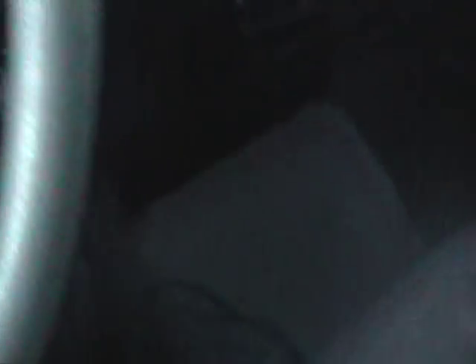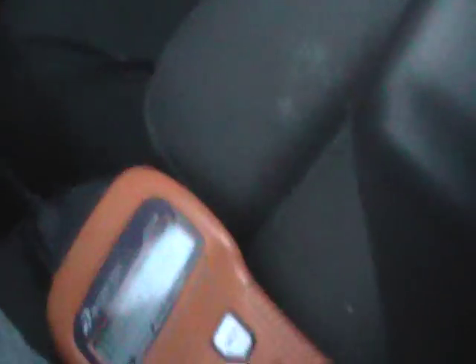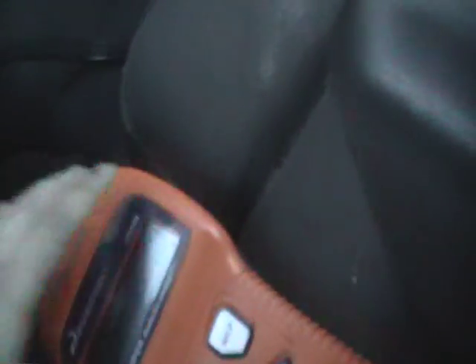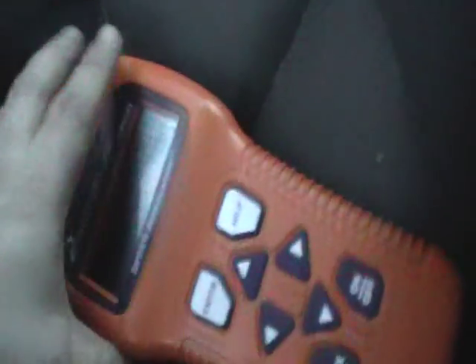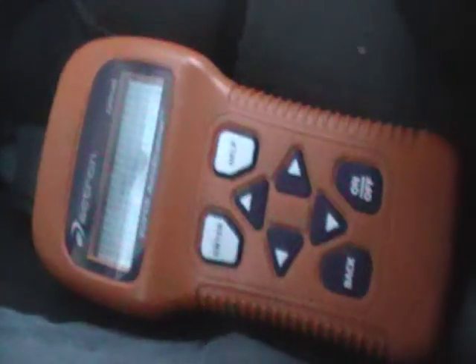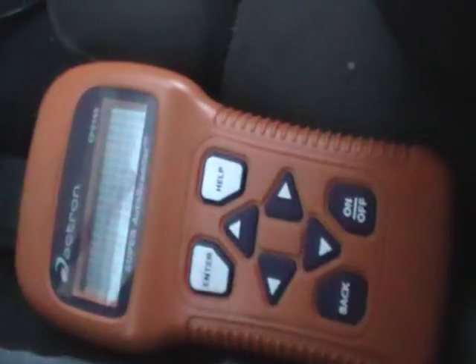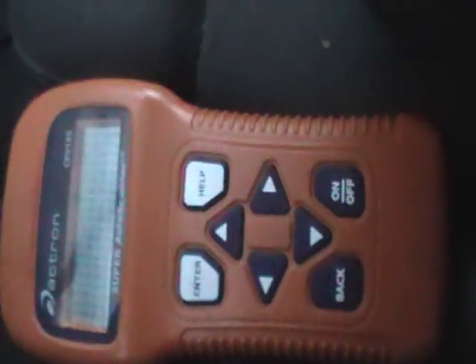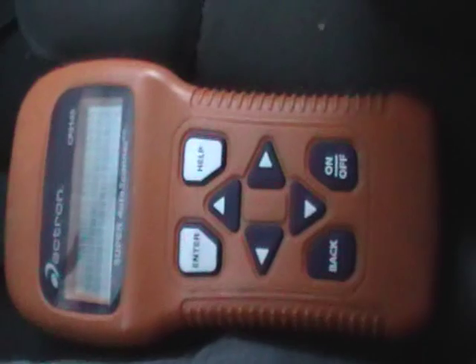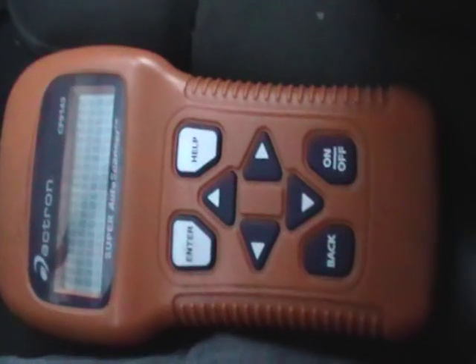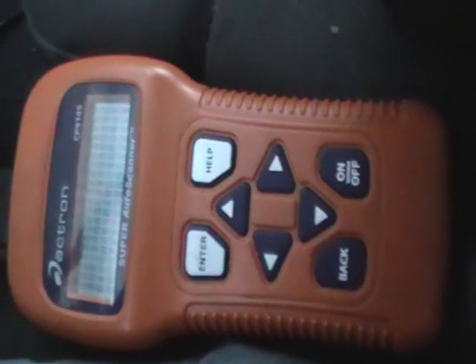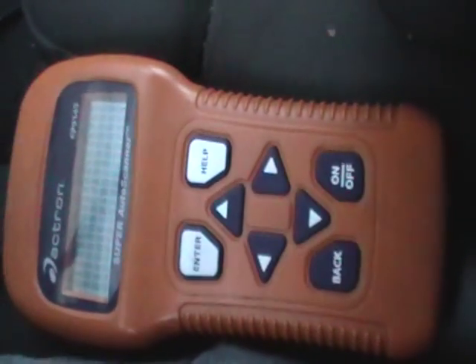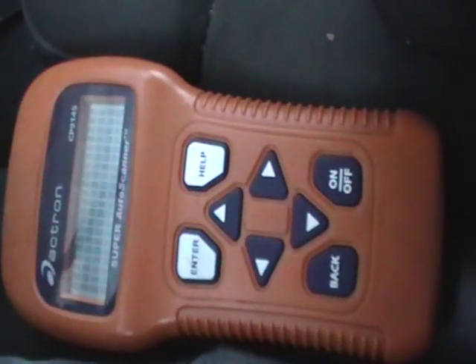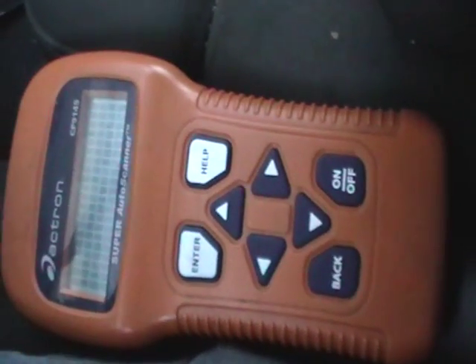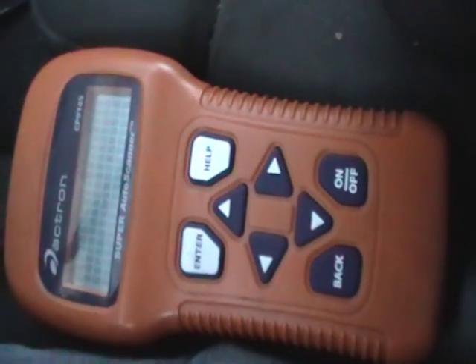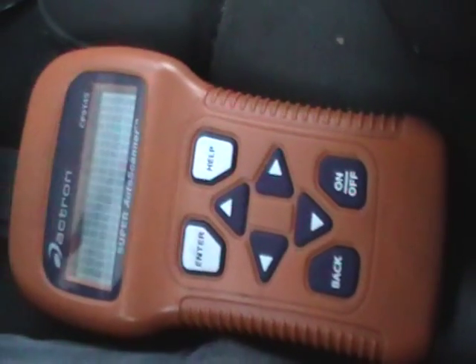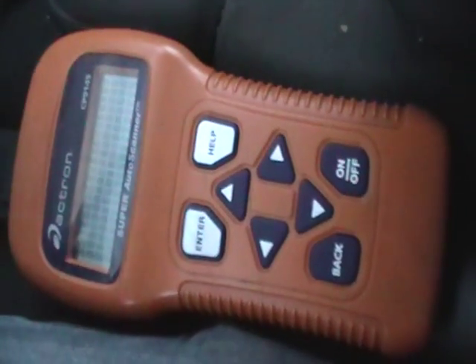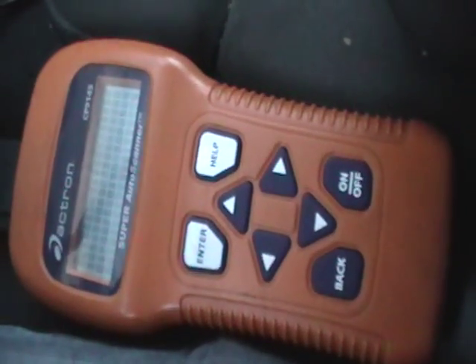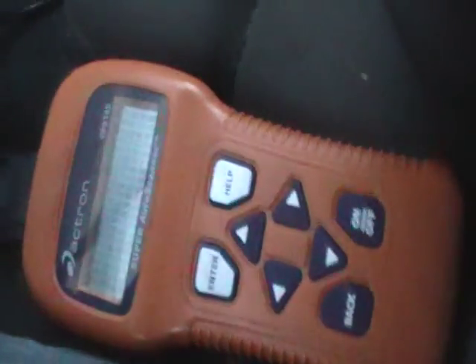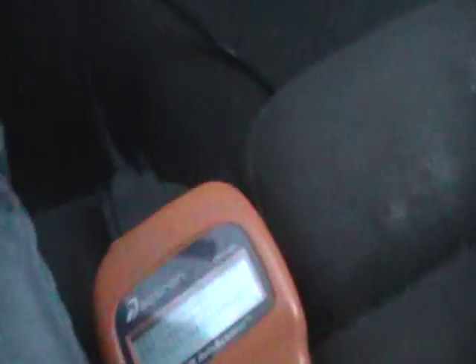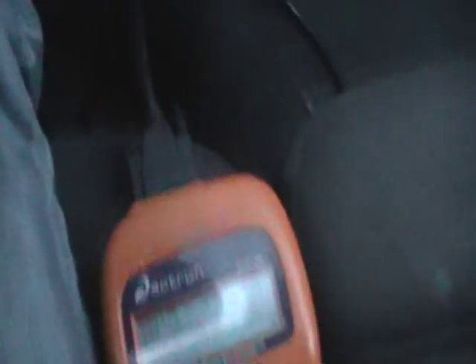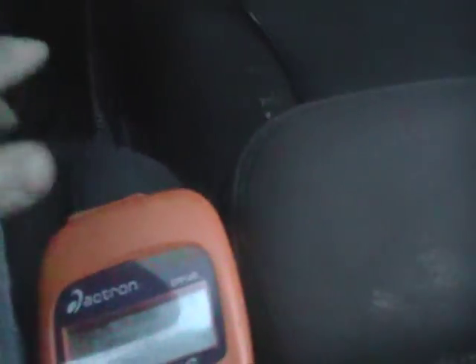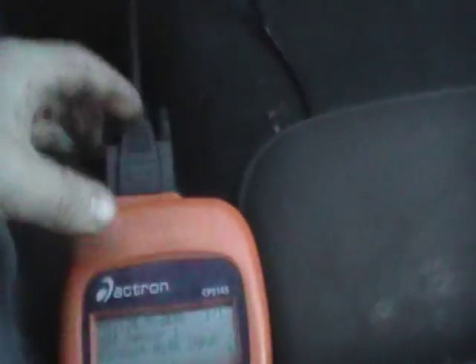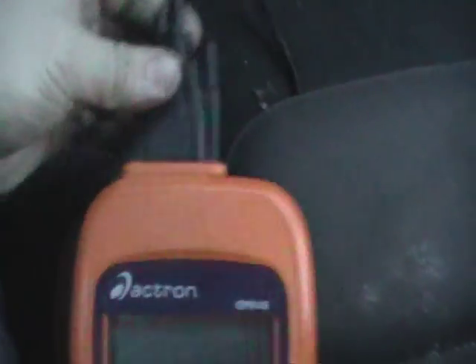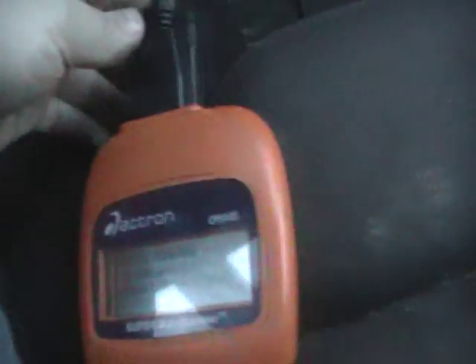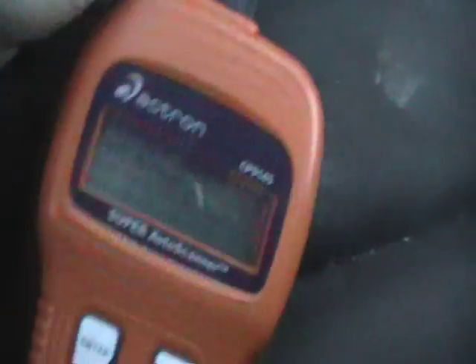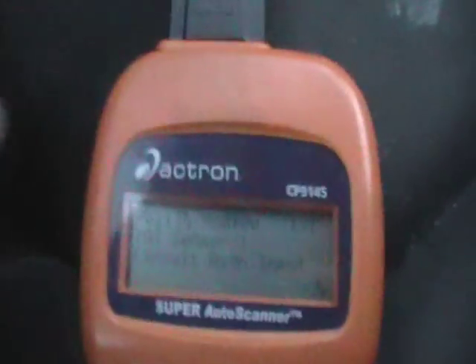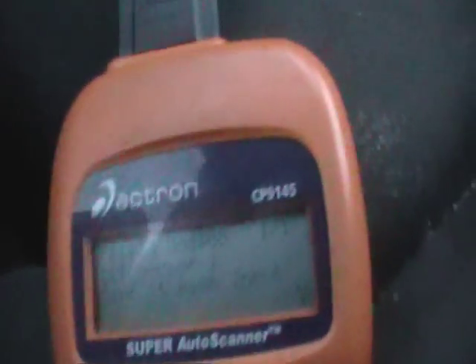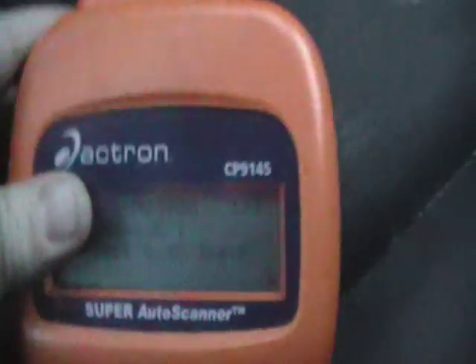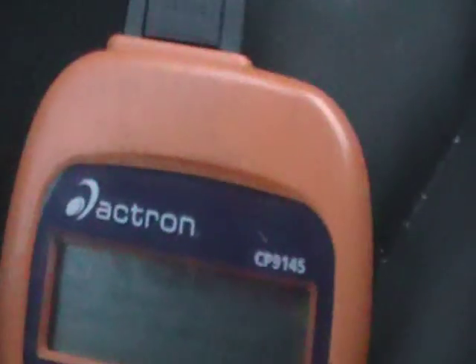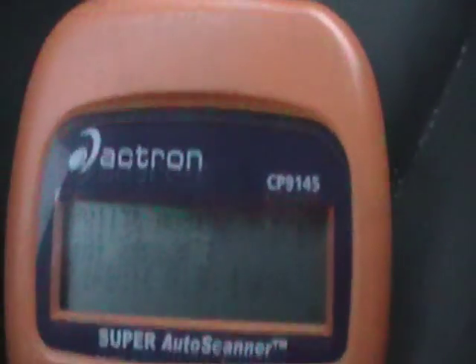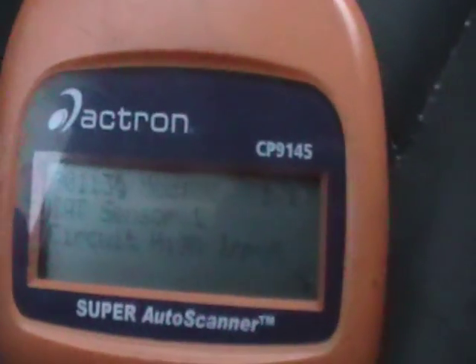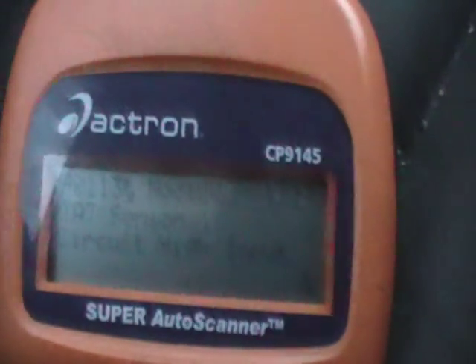You'll need at least one of these scanners. This is one of the cheapest ones — you can get one for 40 bucks, this one's about a hundred bucks. There are some for like 5,000 or 10,000, so if you're a professional shop, you probably want to get one of those.